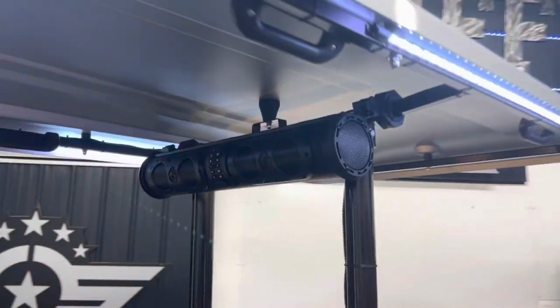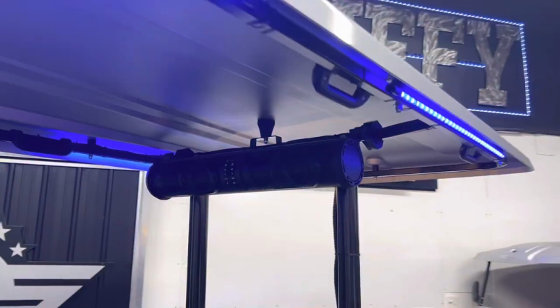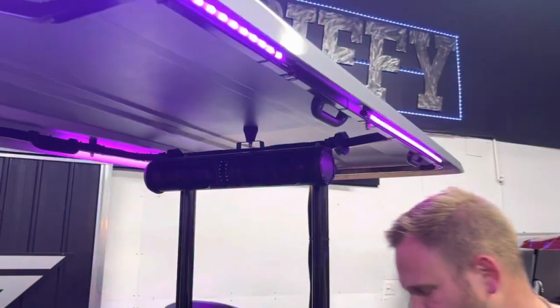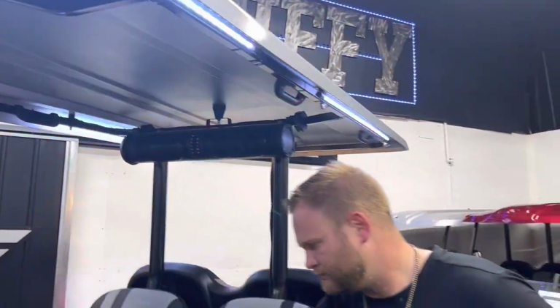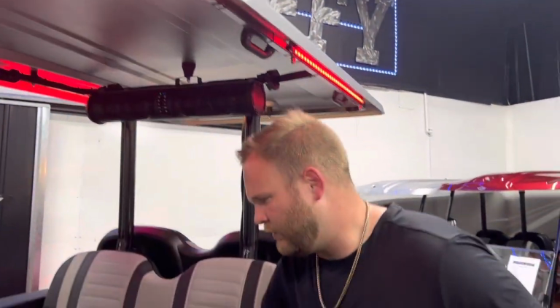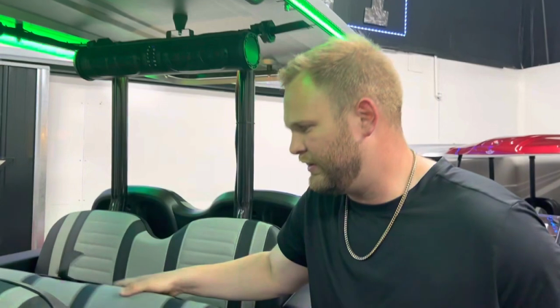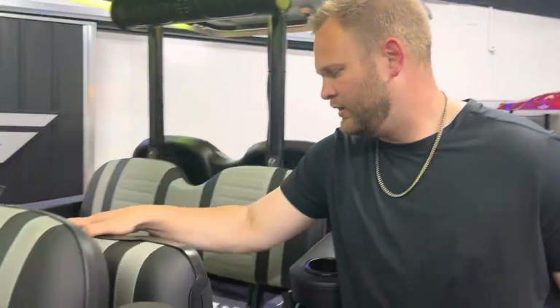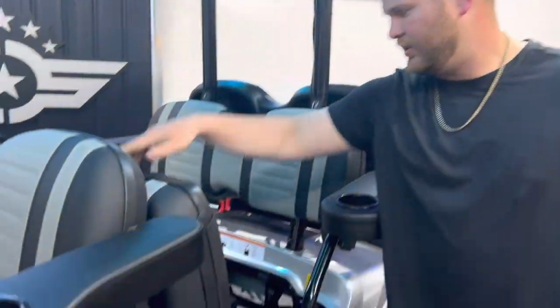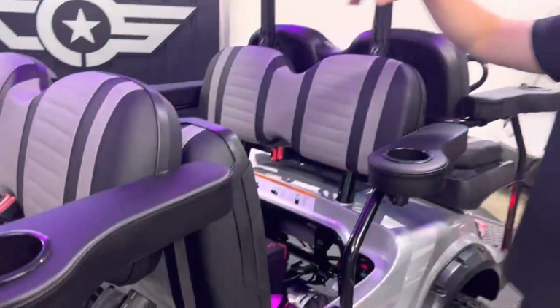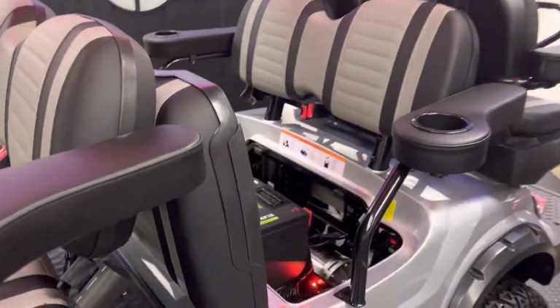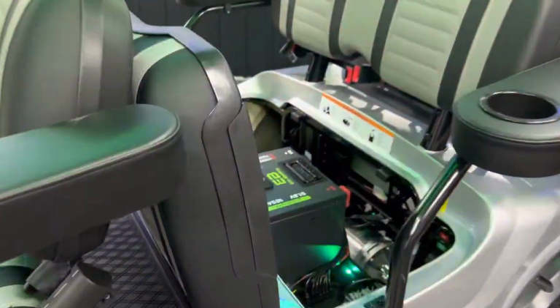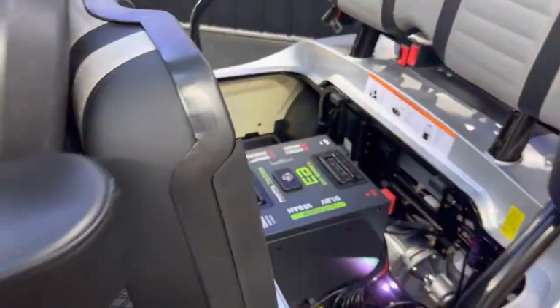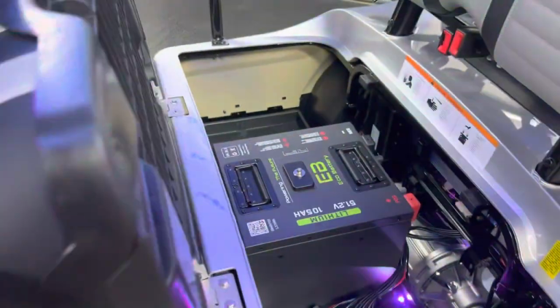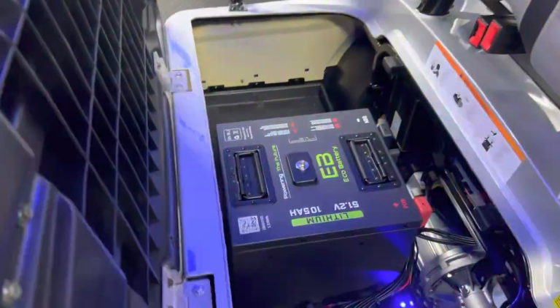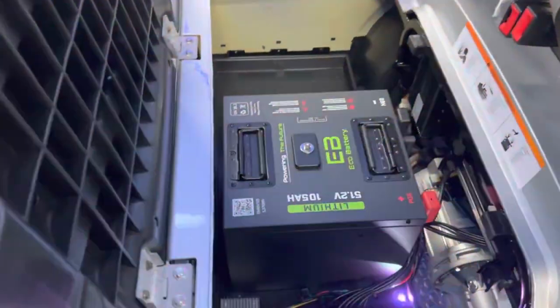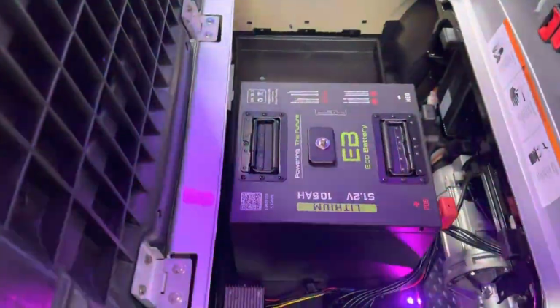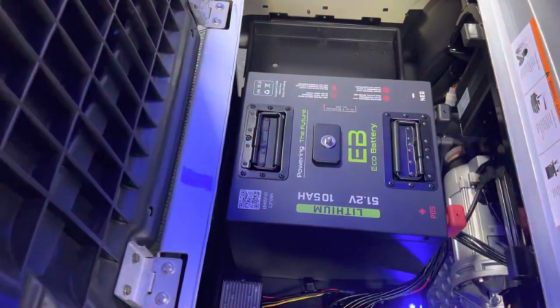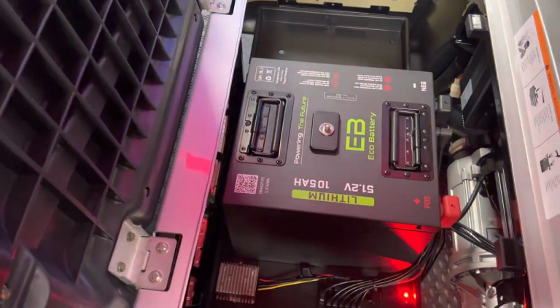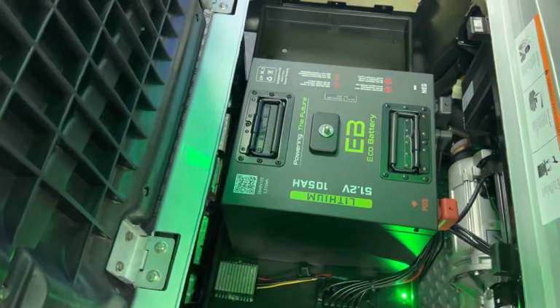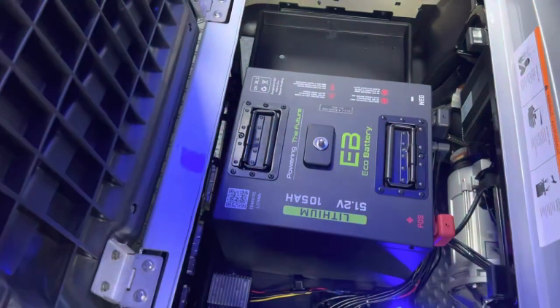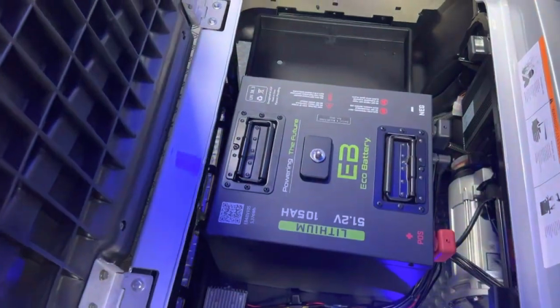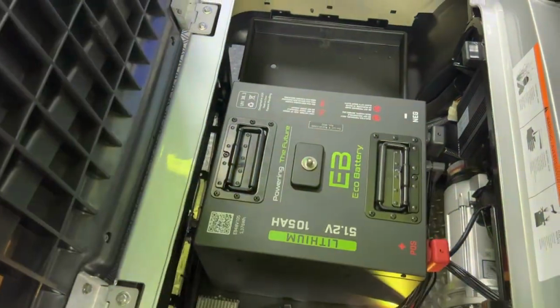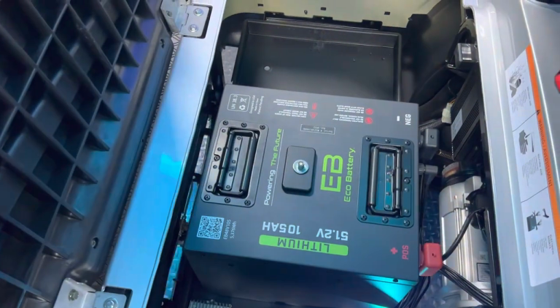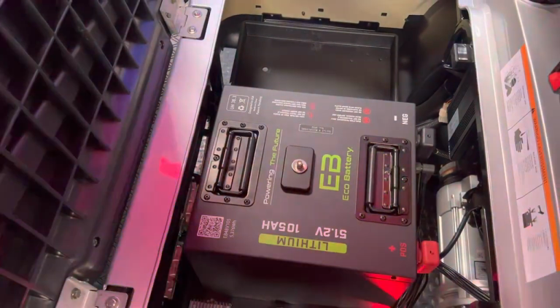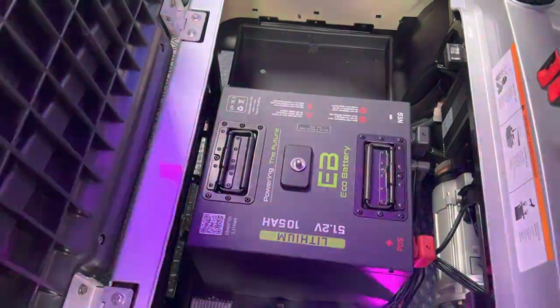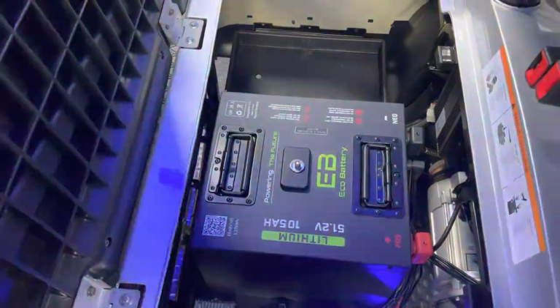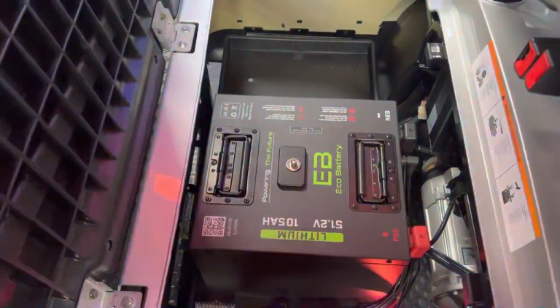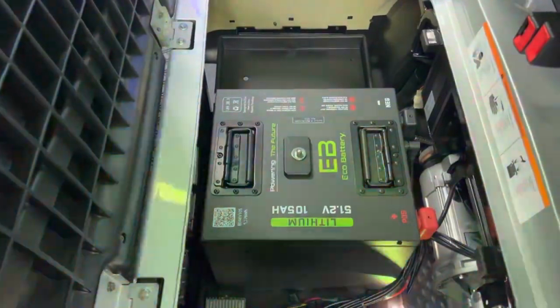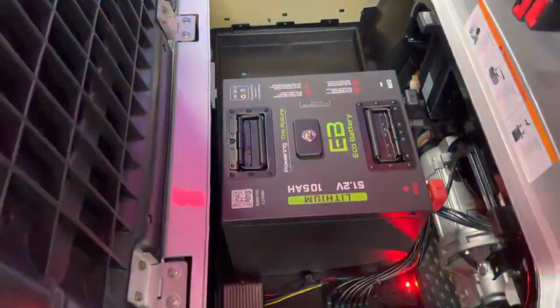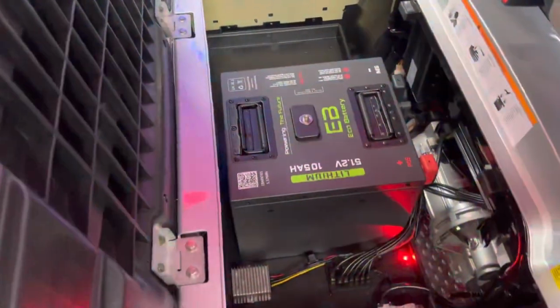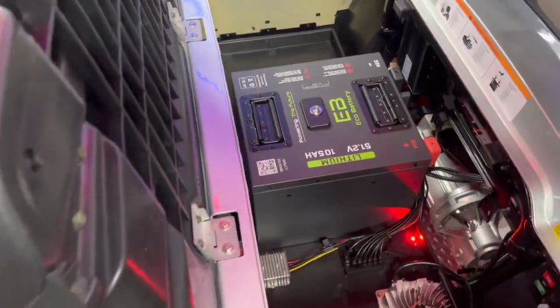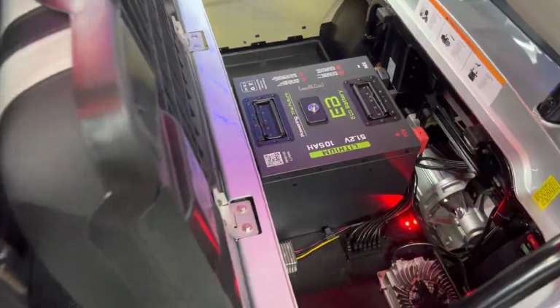Next thing, we went with the 105 amp hour, 51-volt Eco battery with an eight-year pro-rated warranty, 5,000 charge cycle rating, and 1% monthly discharge rating. This thing's a beast. Icon here soon will come from the factory with the Eco battery.